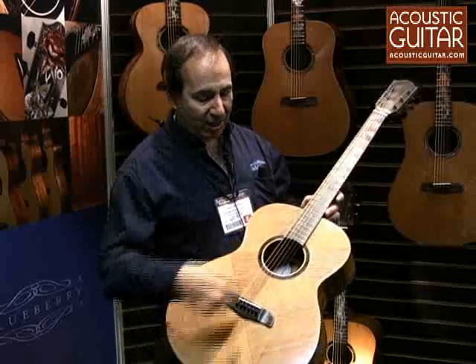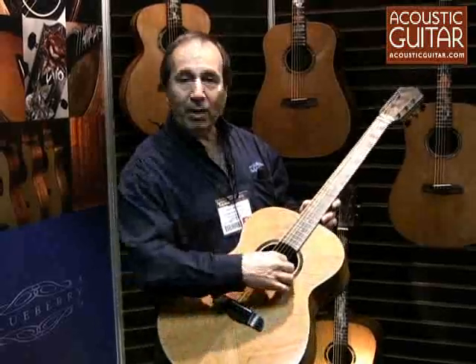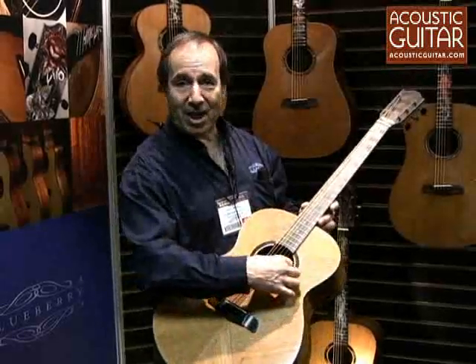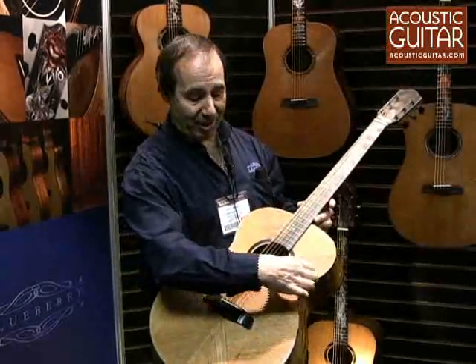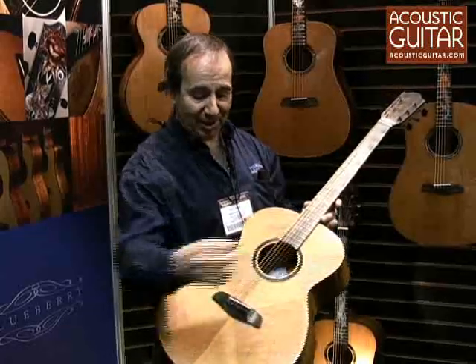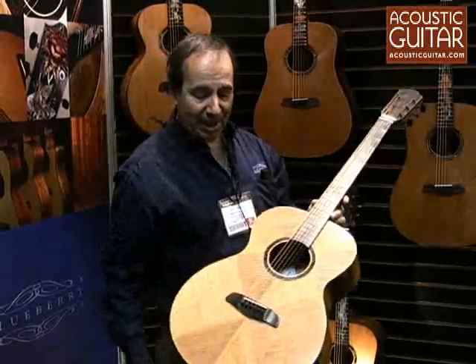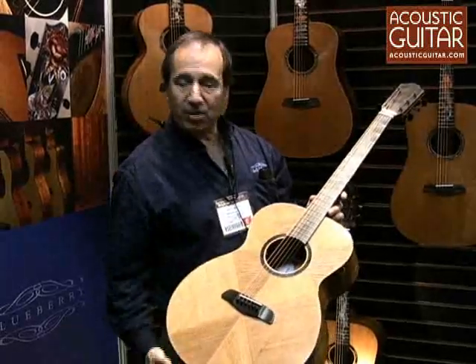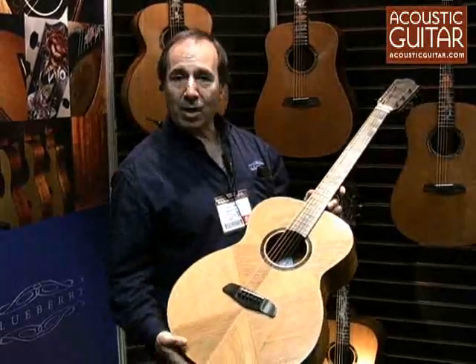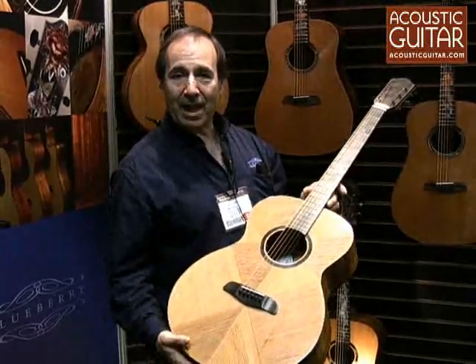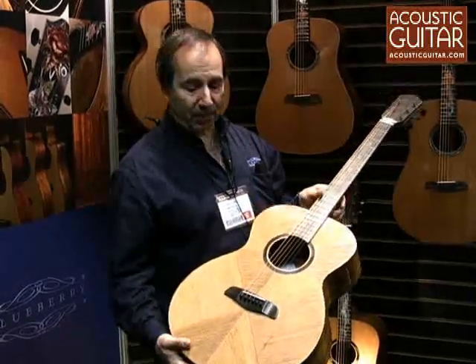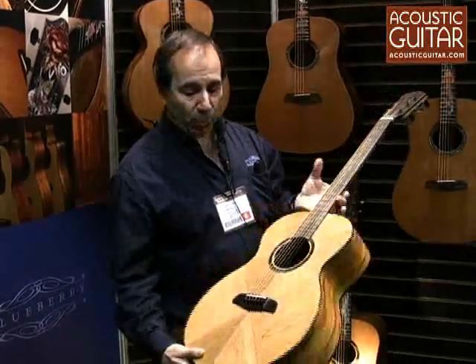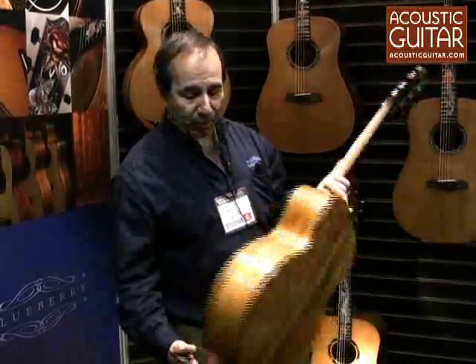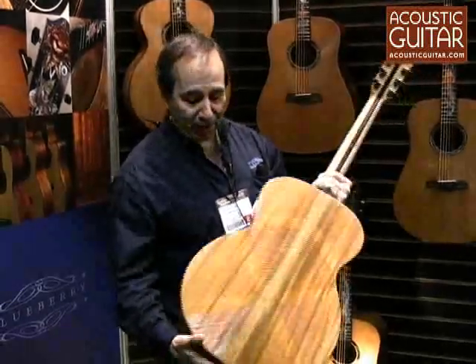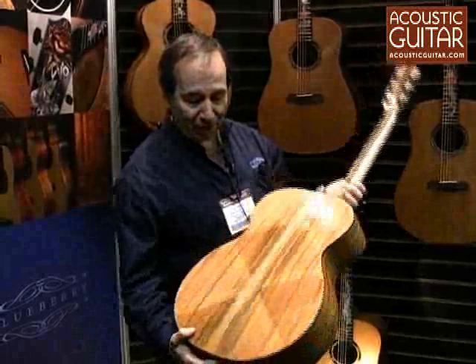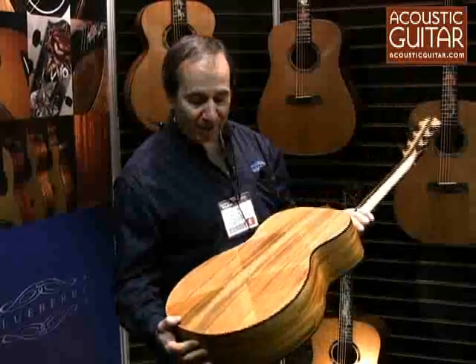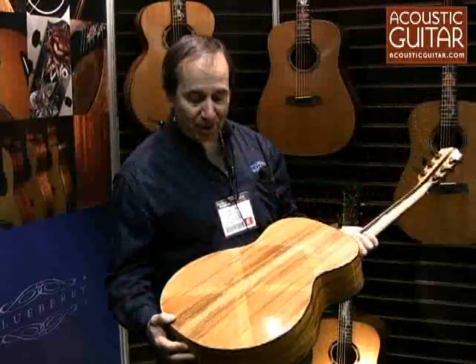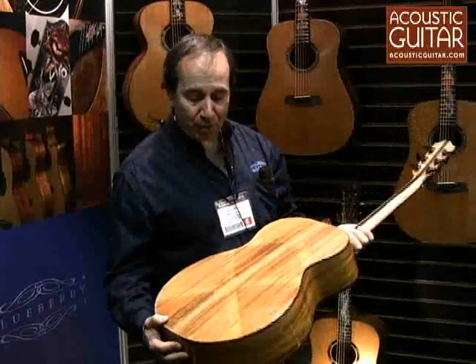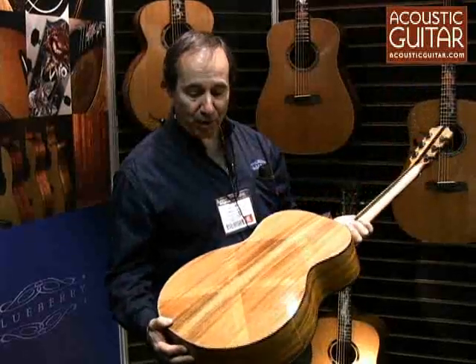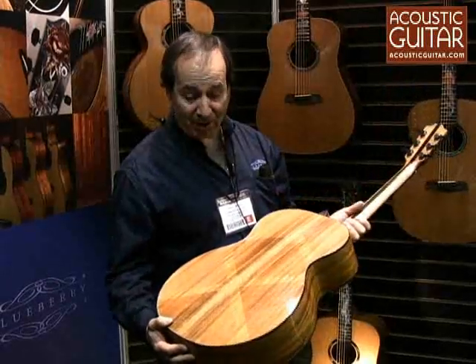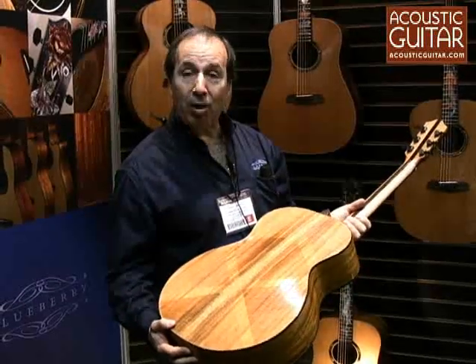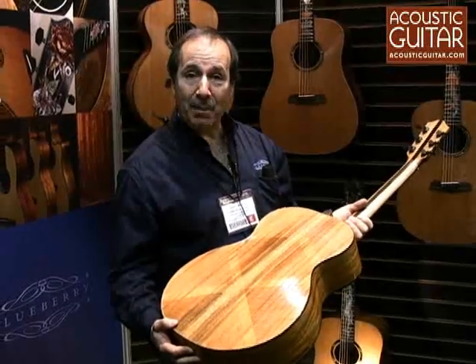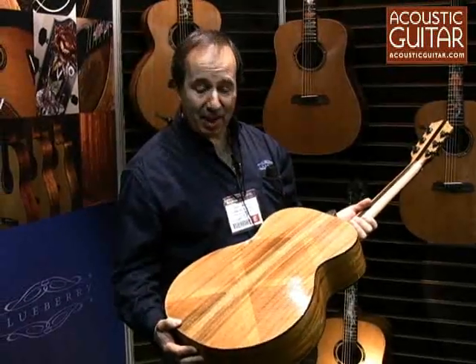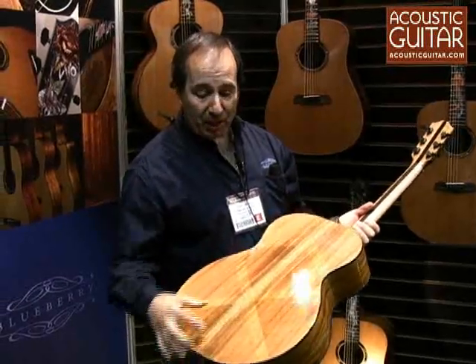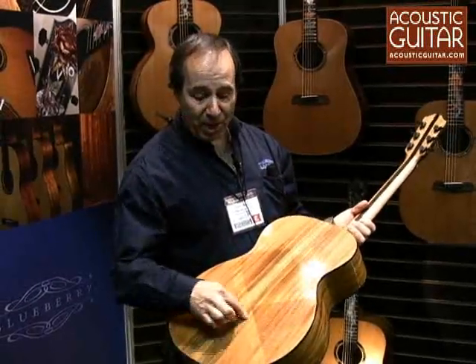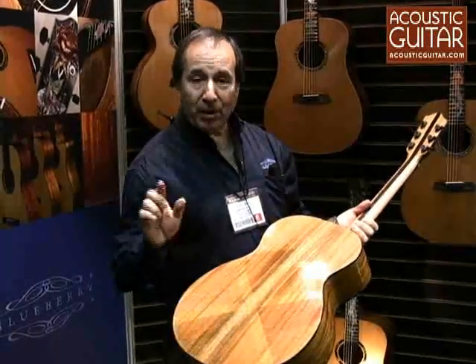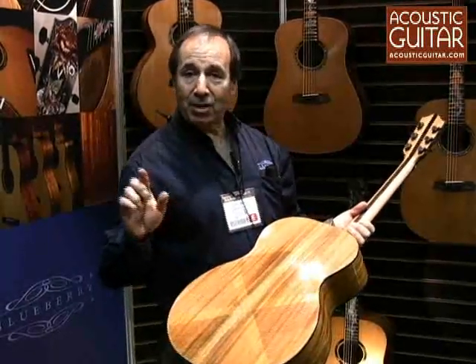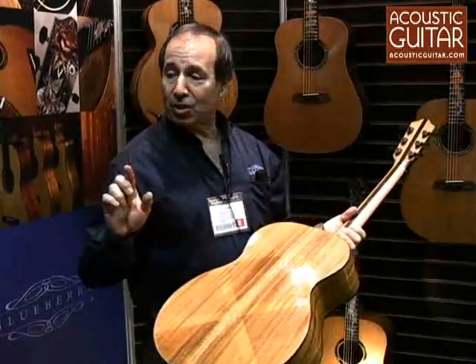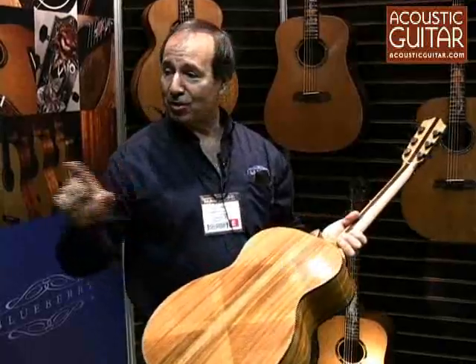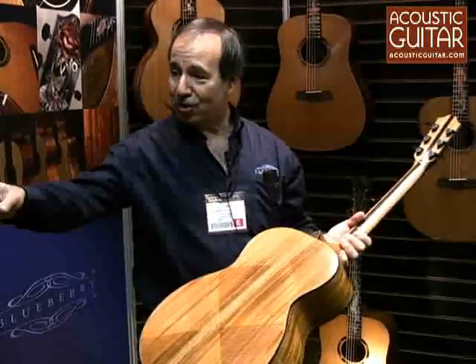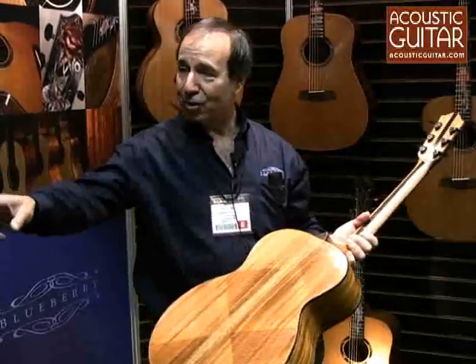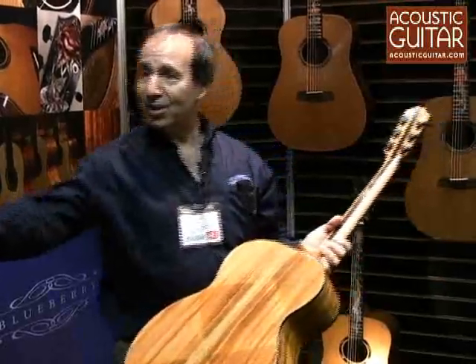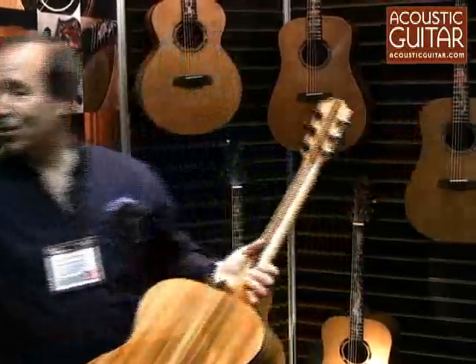It's a terrific sound and it's got wonderful action. What's really unique also is that these grooves are all handmade, but they are done with very interesting chisels. I'll just show you one of these chisels.